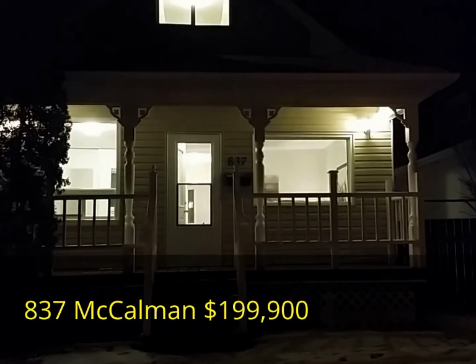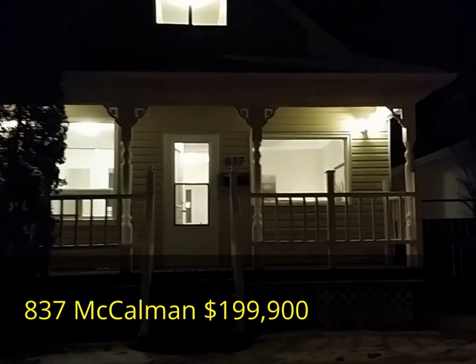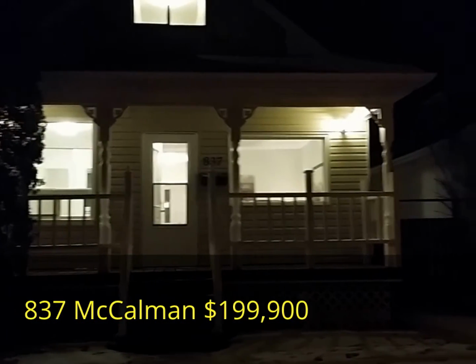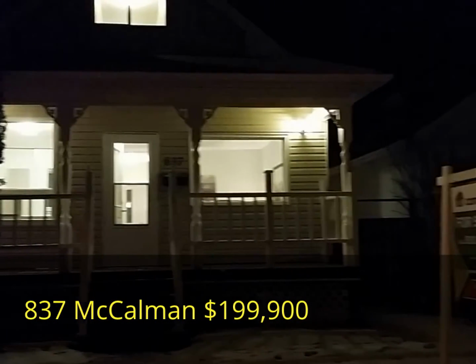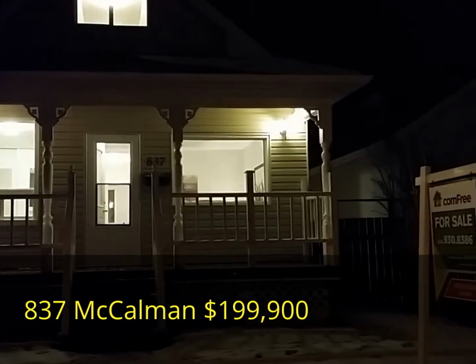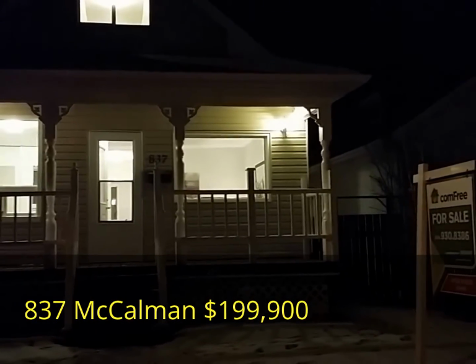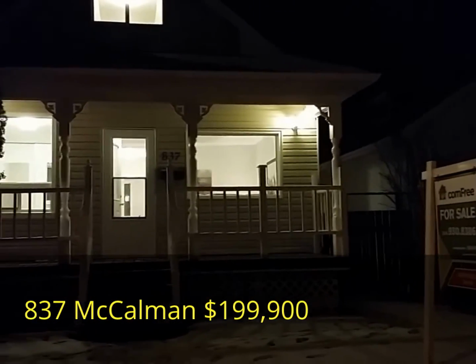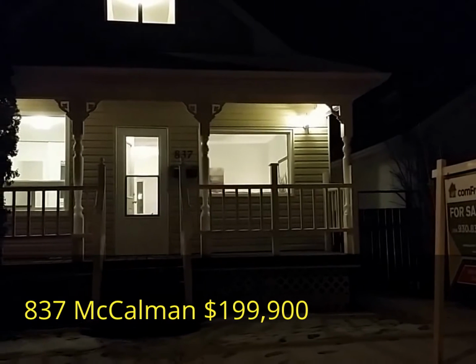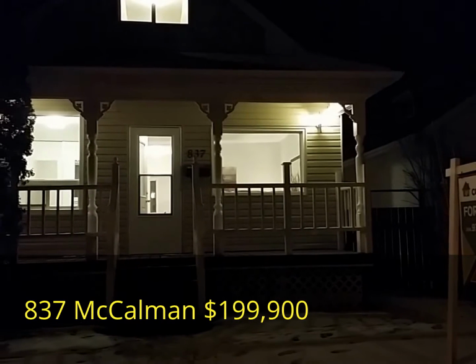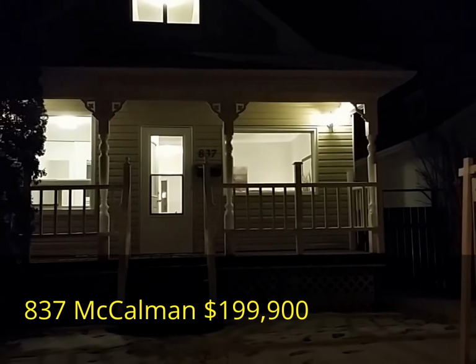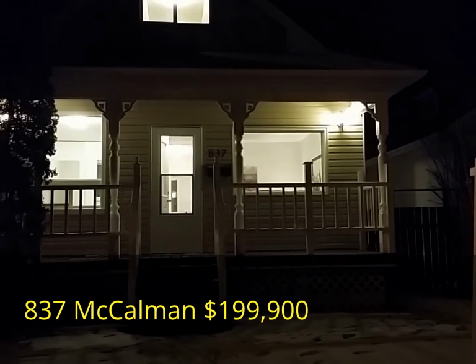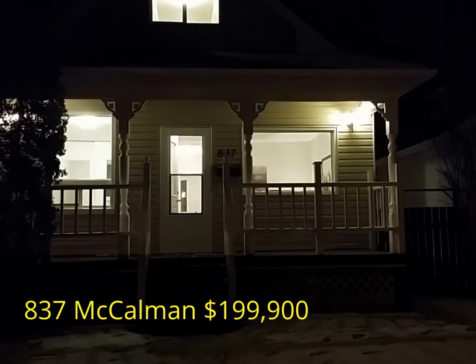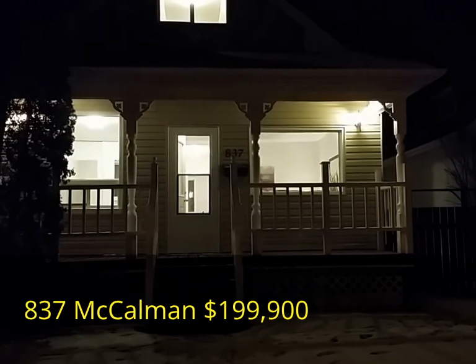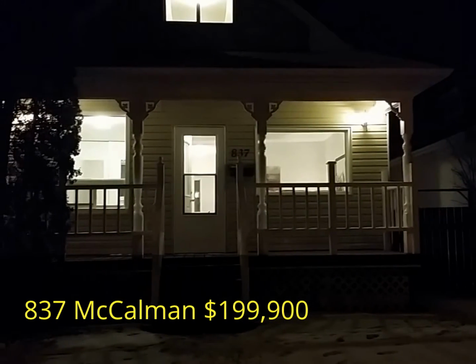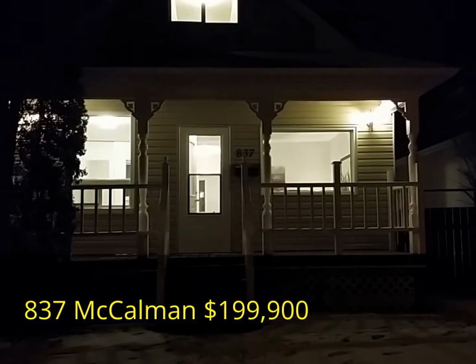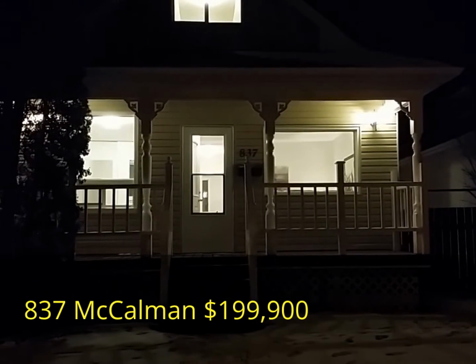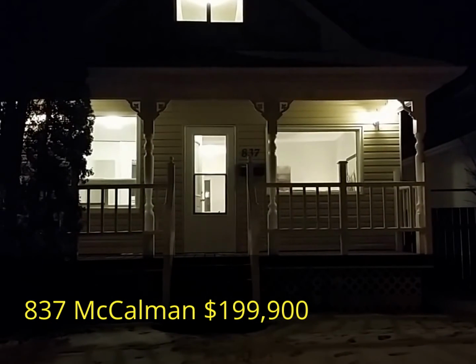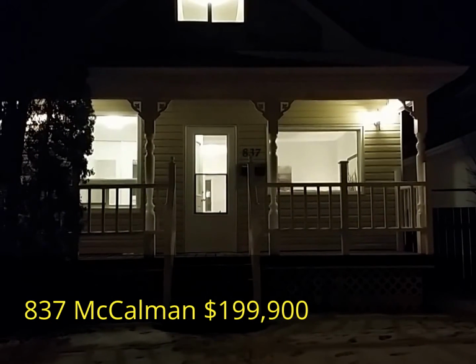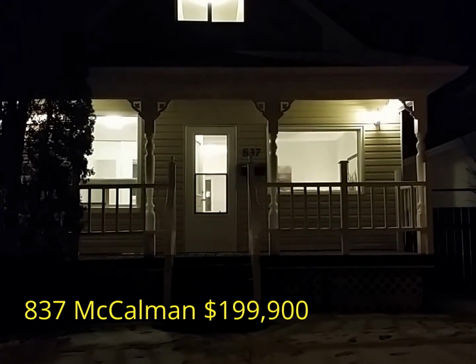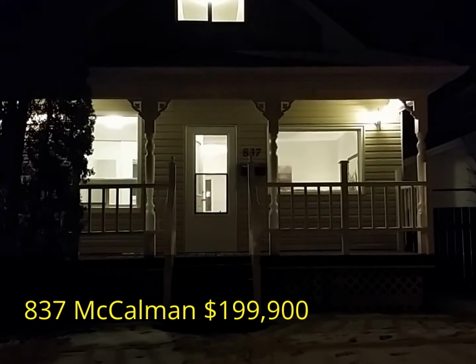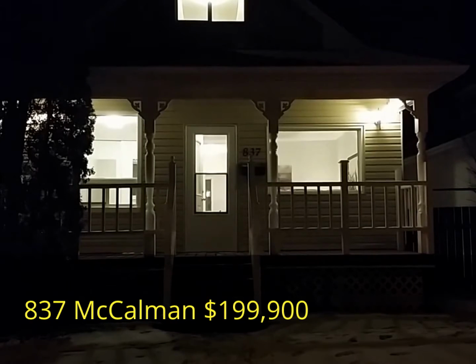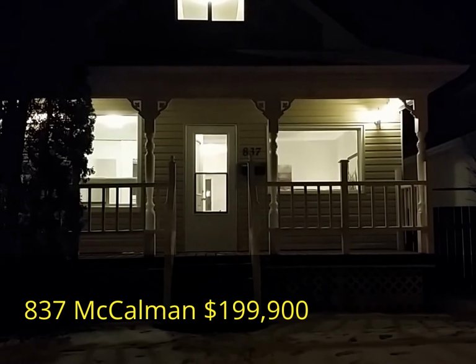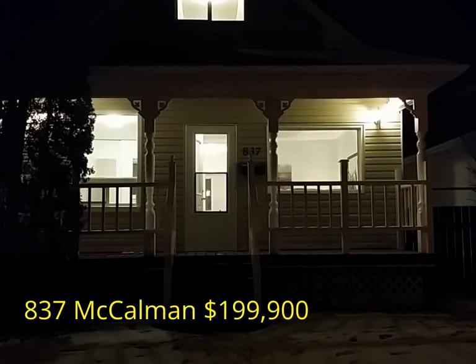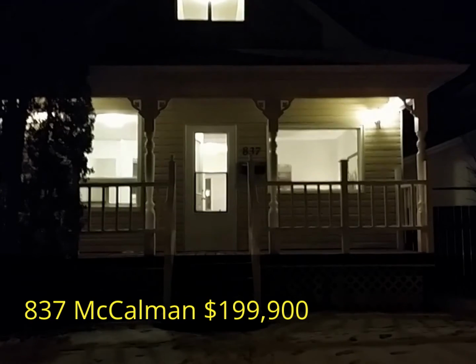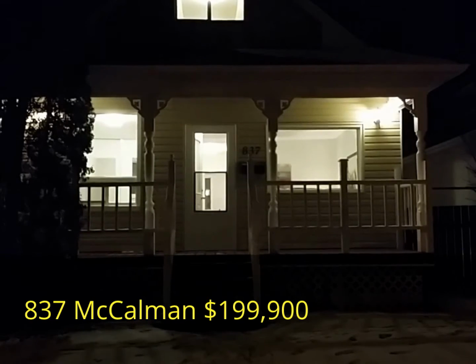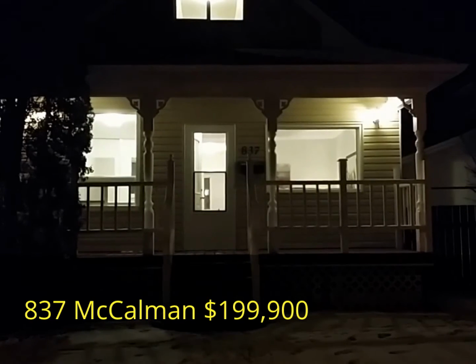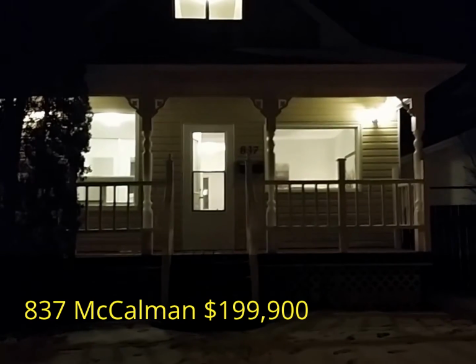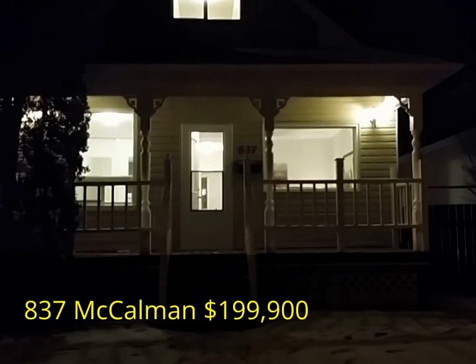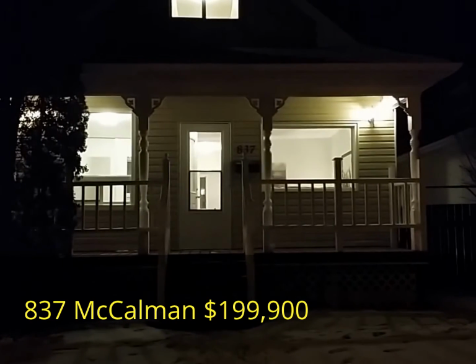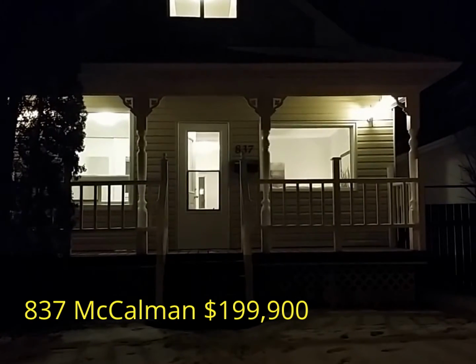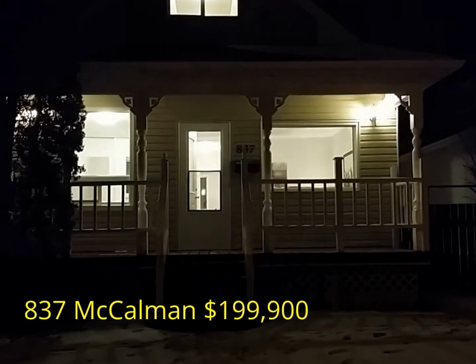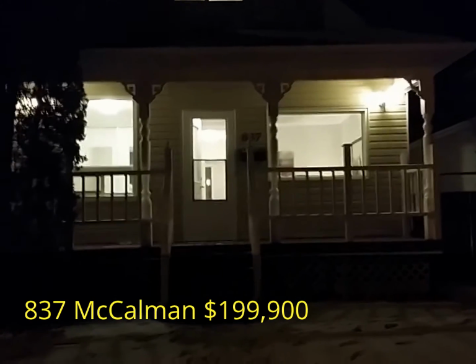Welcome to 837 McCallmon, a lovely fully renovated home in the heart of Elmwood. Mere five minutes from downtown and close to Kildonan Place shopping center. Let's go inside and have a look.